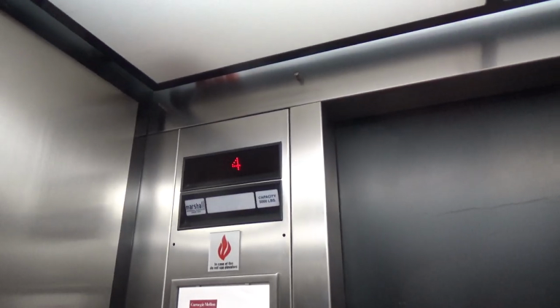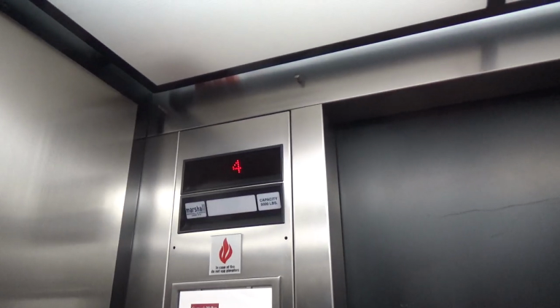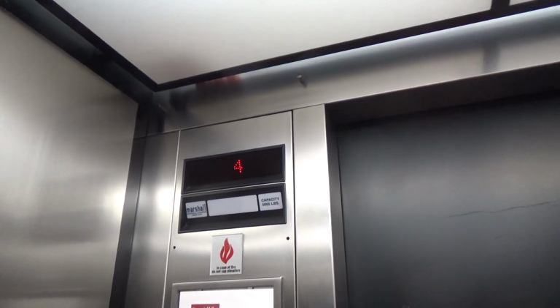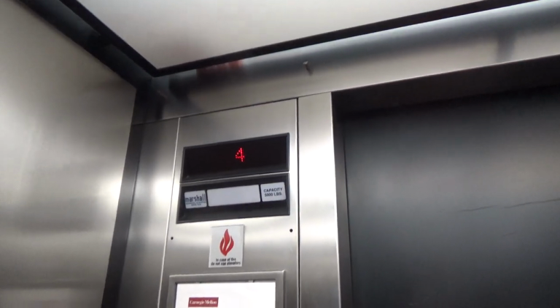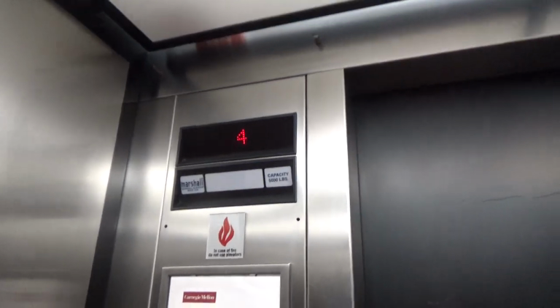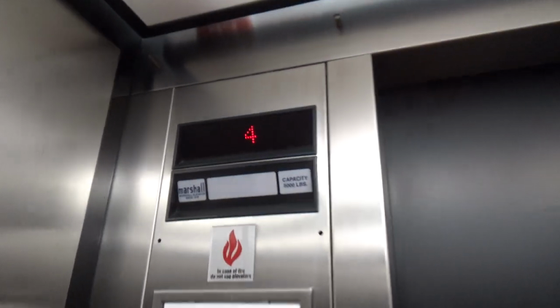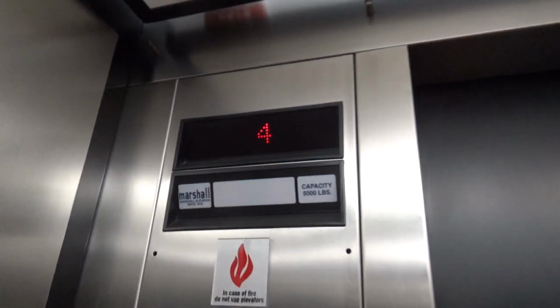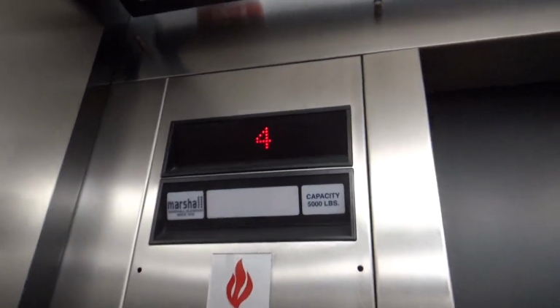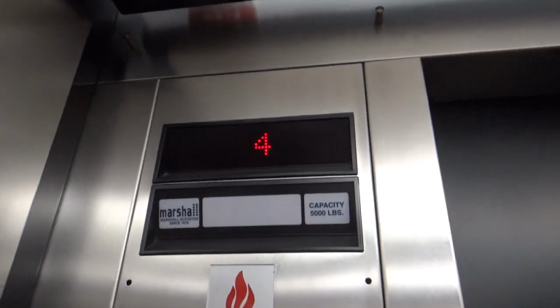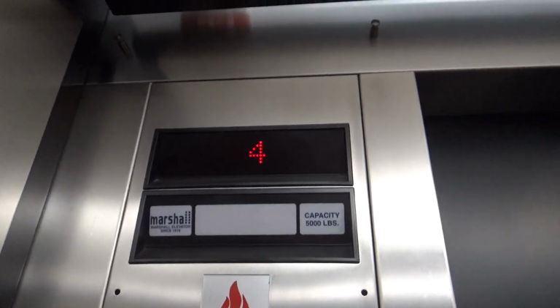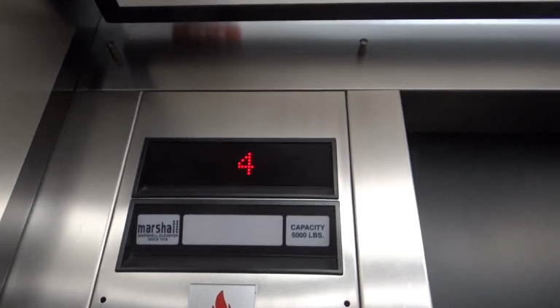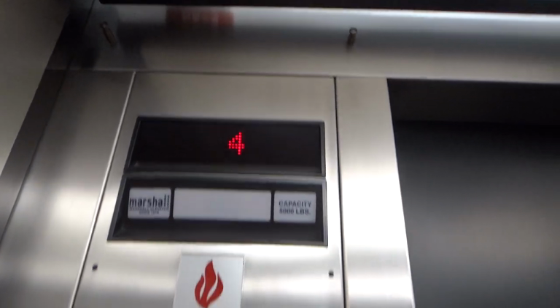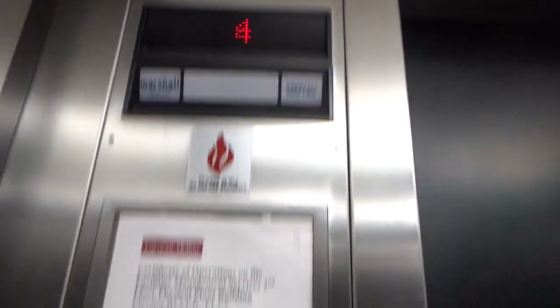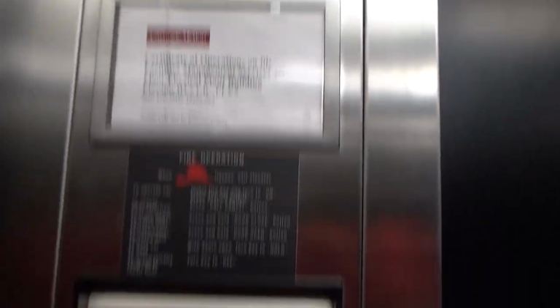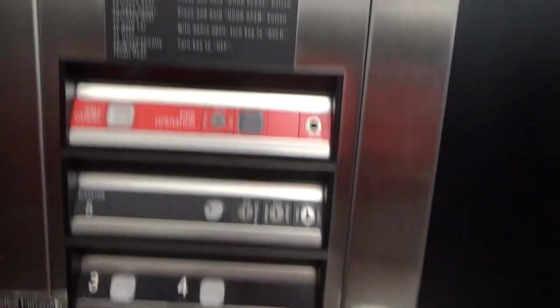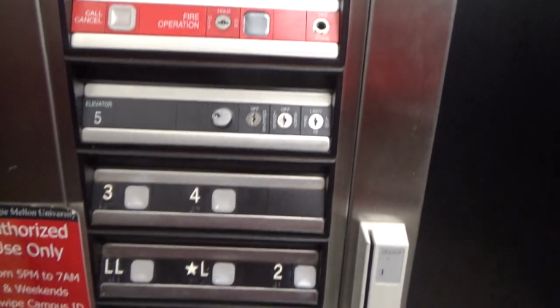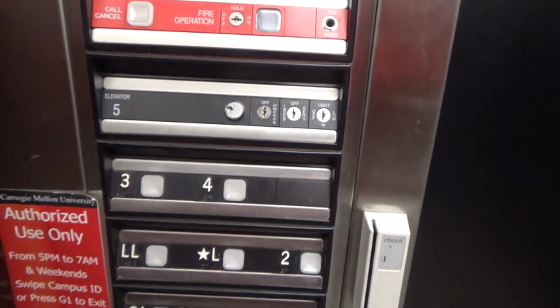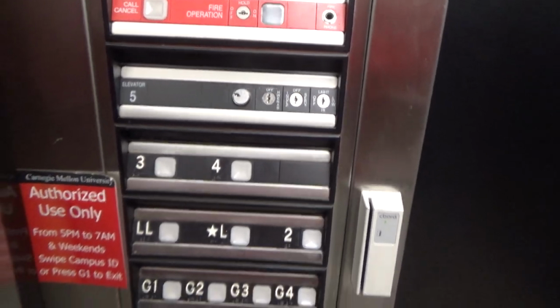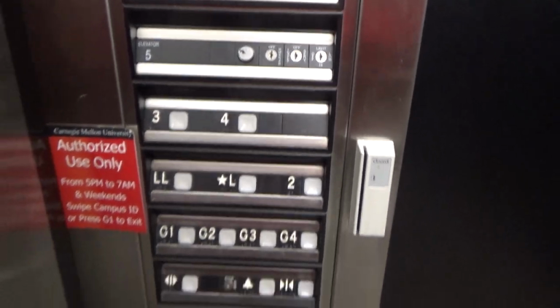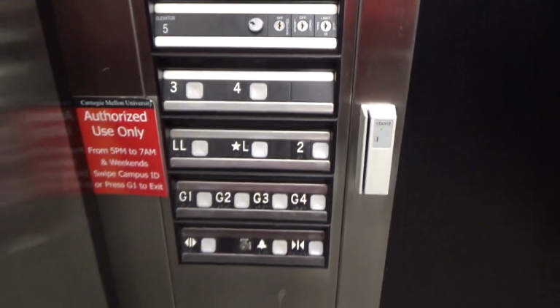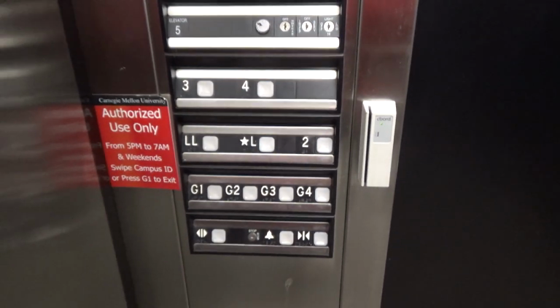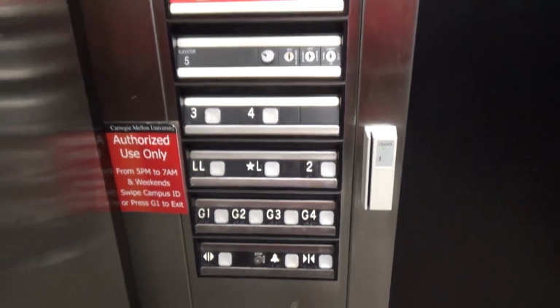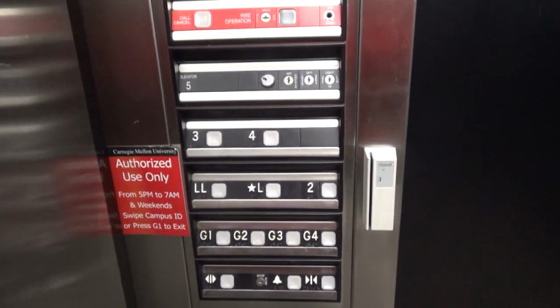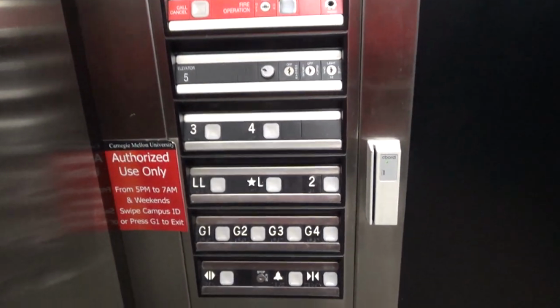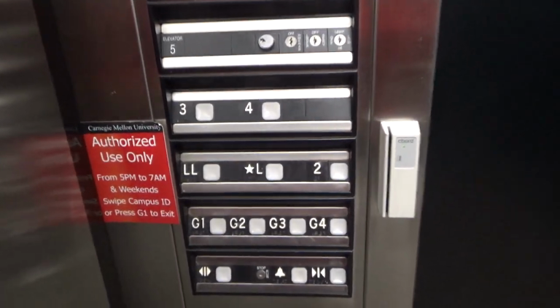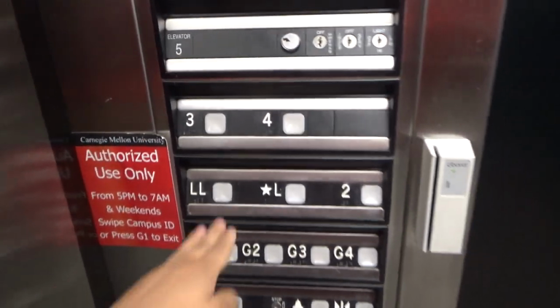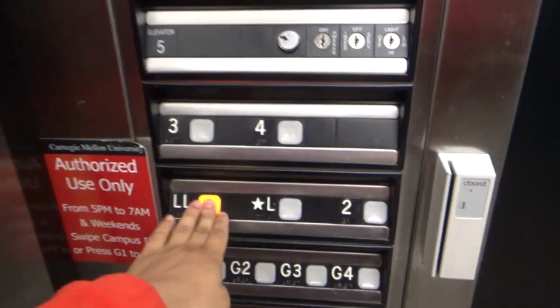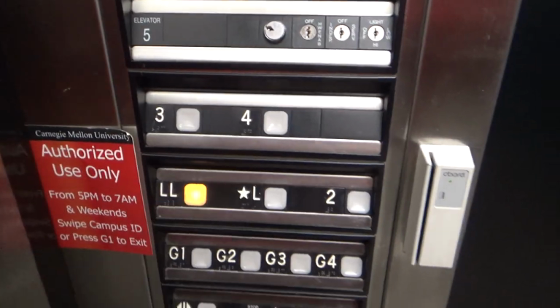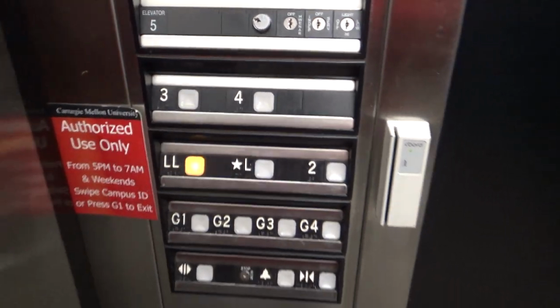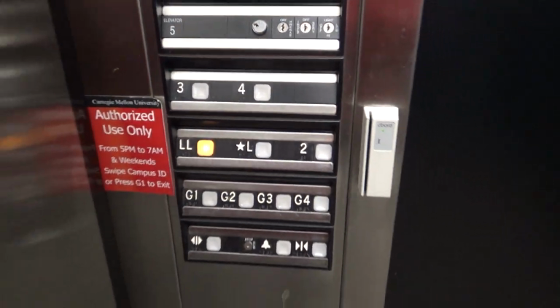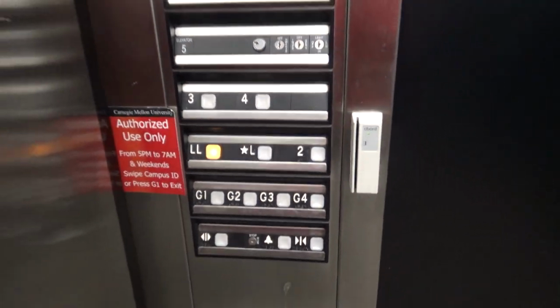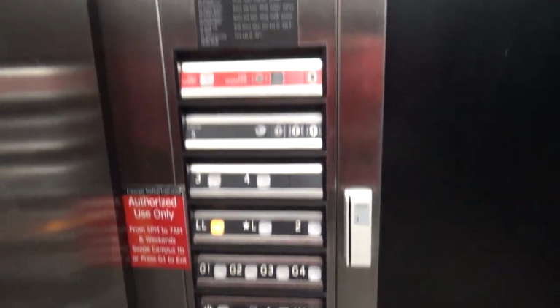5,000 pound capacity. Here we go. Those are fixtures. Now we're going to end it on LL.